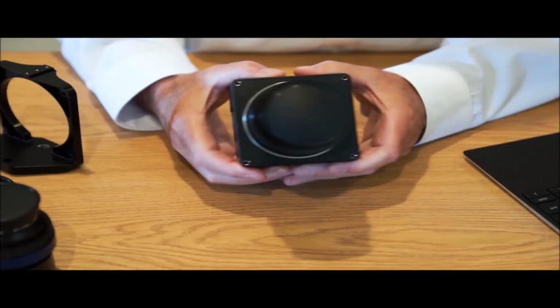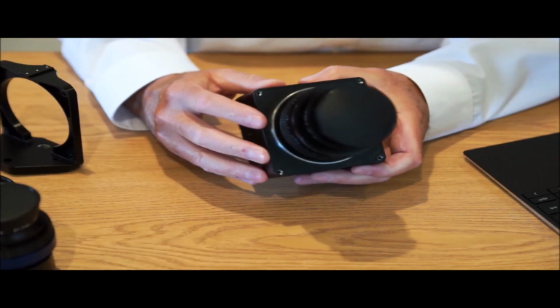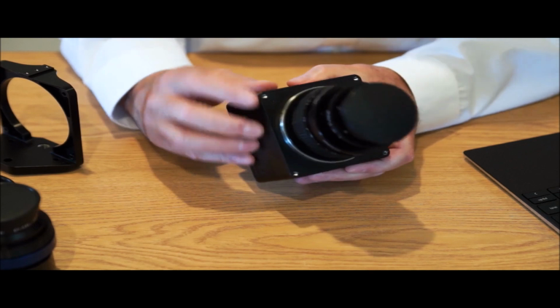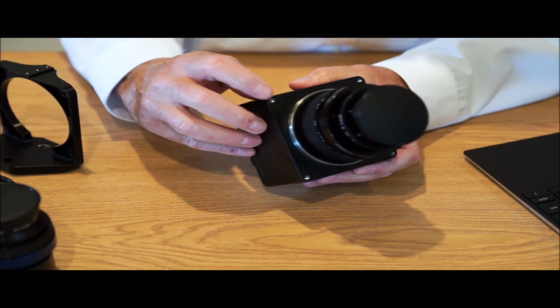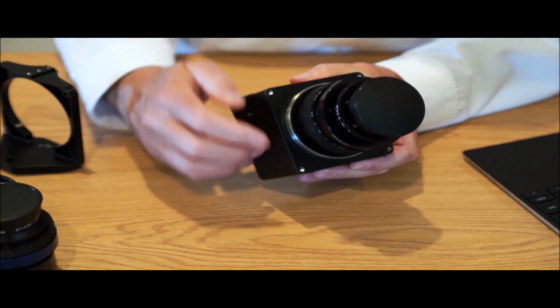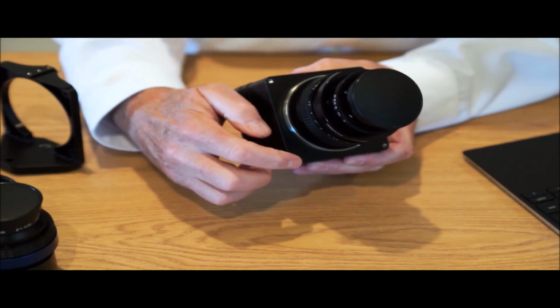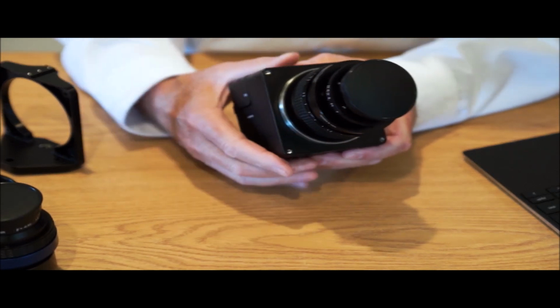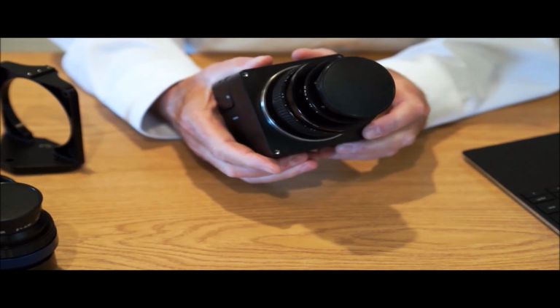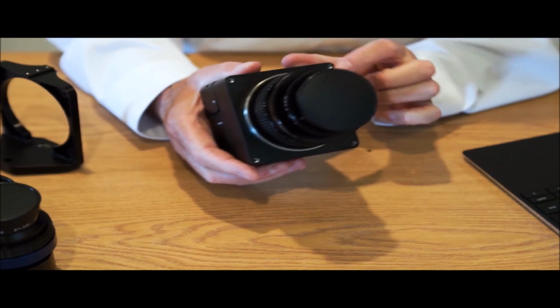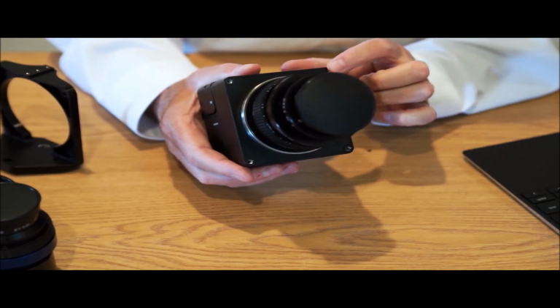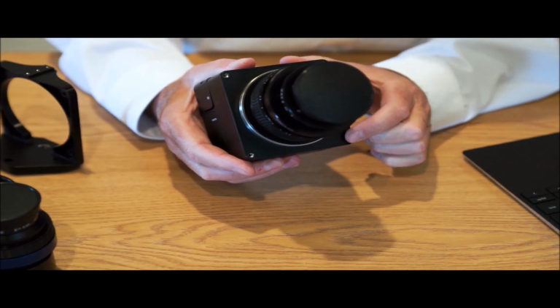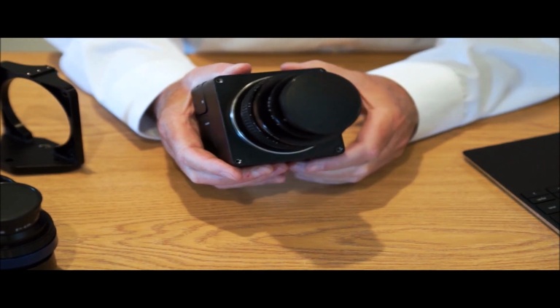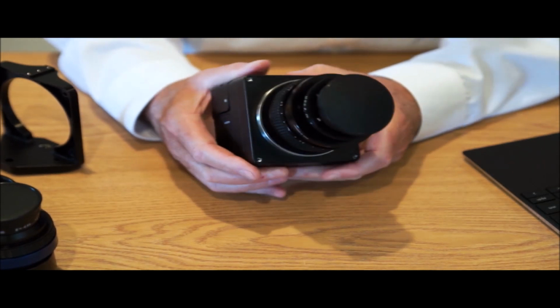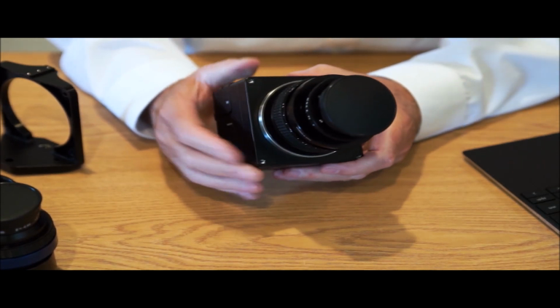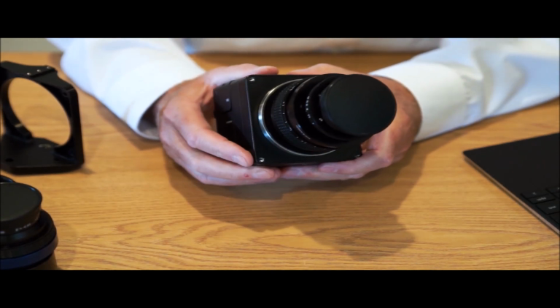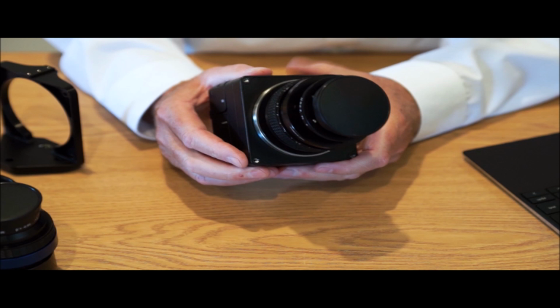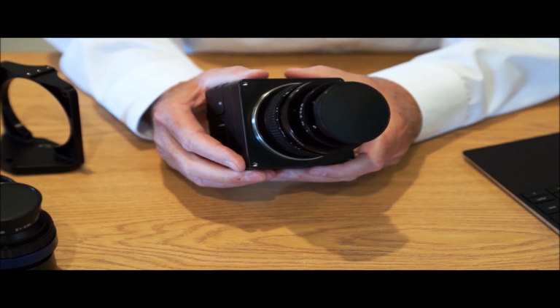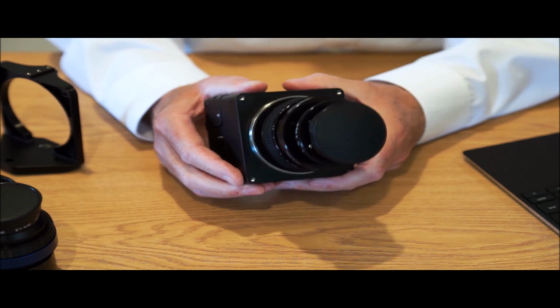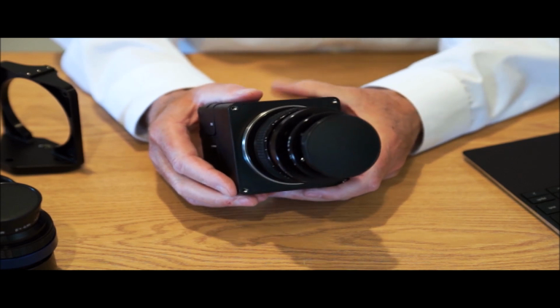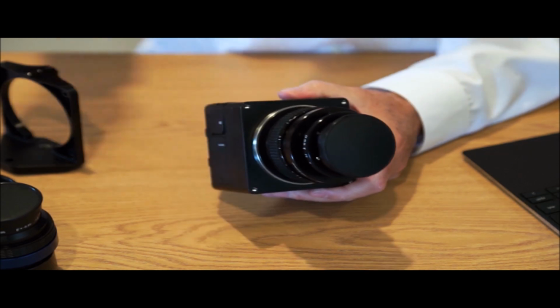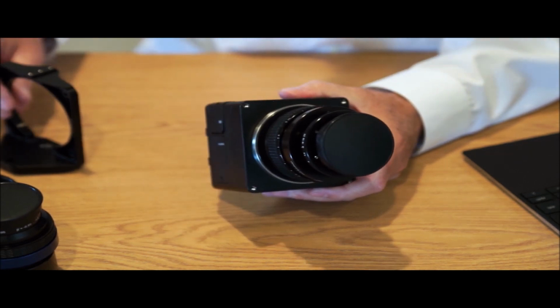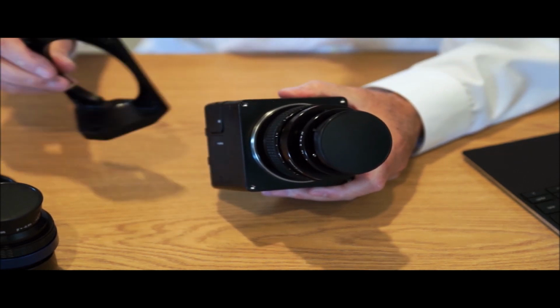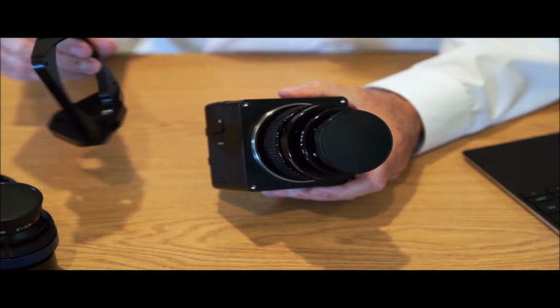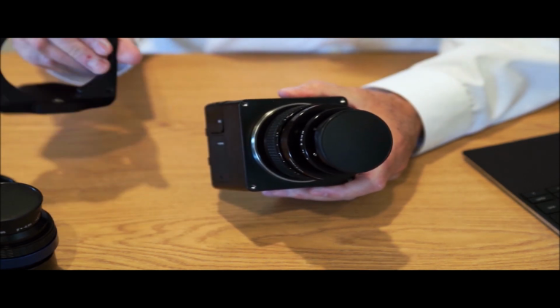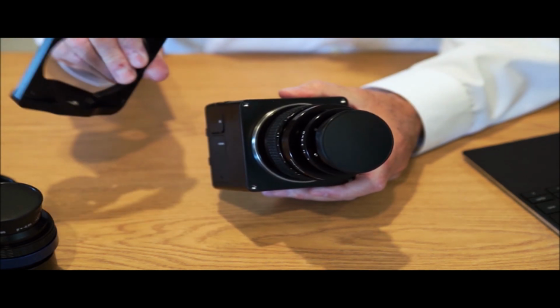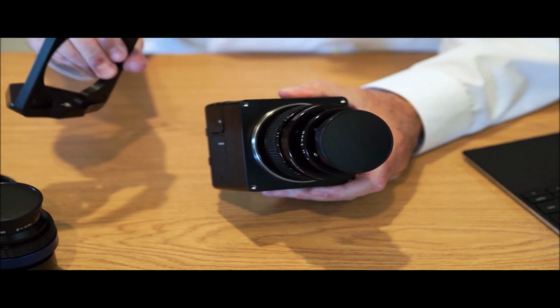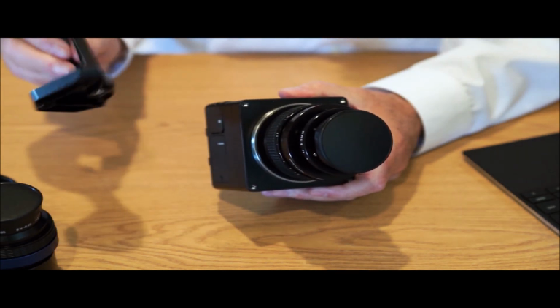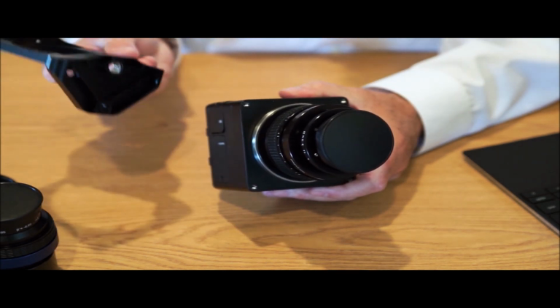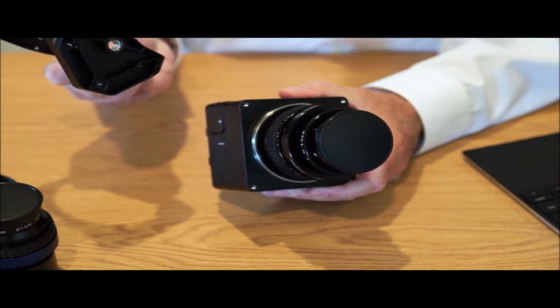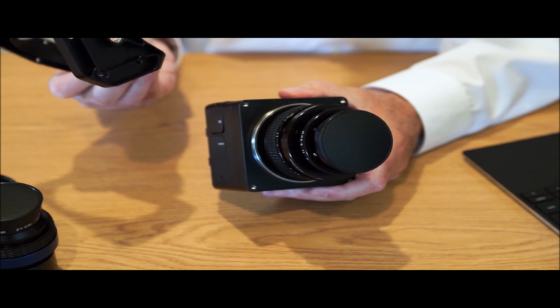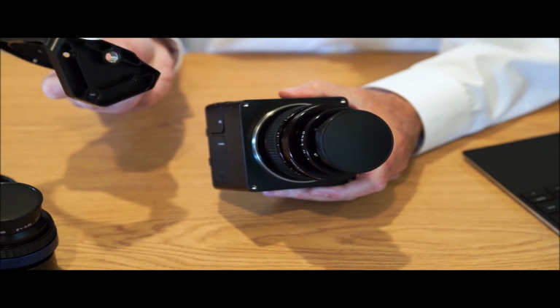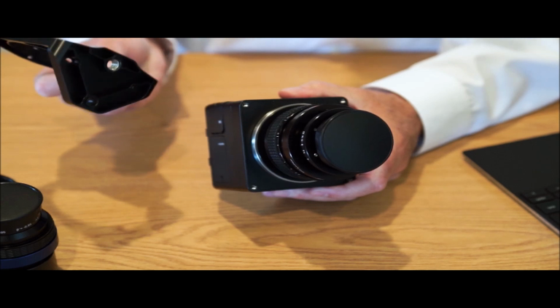There's a bolt pattern on the front of the camera, and that's normally how it would be mounted. Or if you need to put it on a regular tripod, you can also use a tripod adapter that has a 3/8 thread on the bottom.